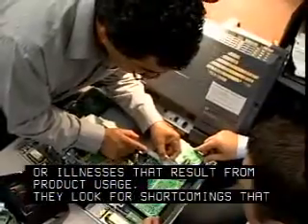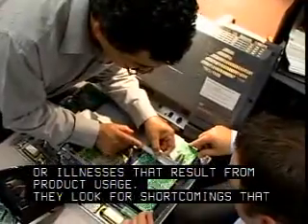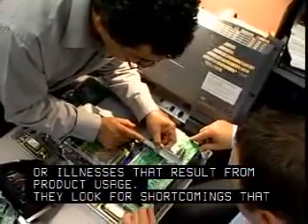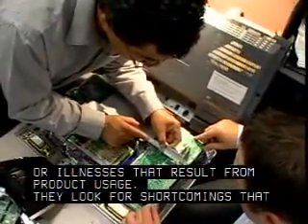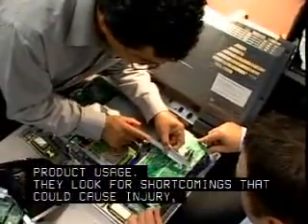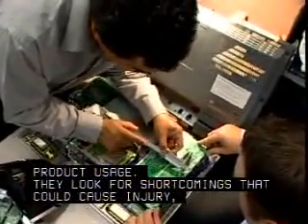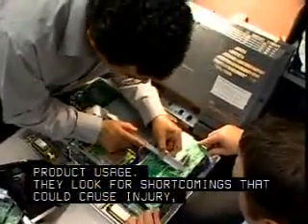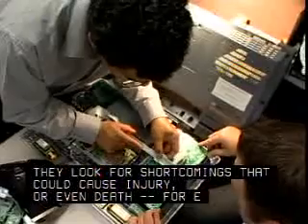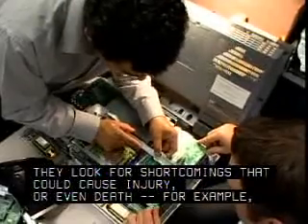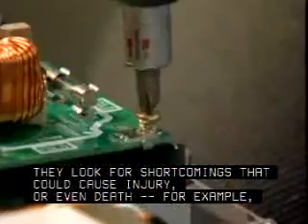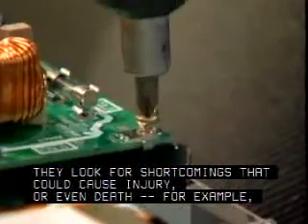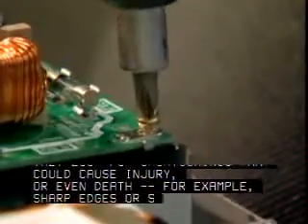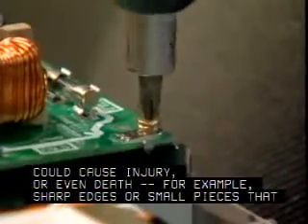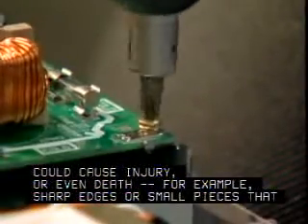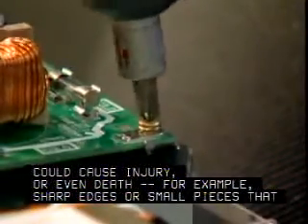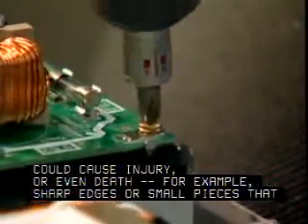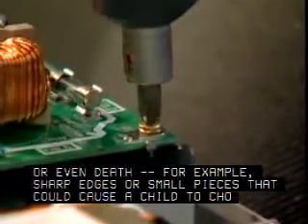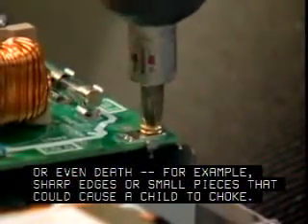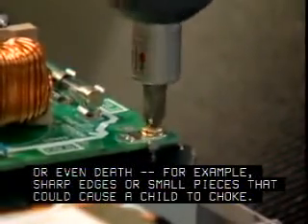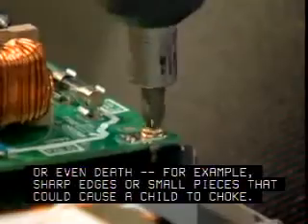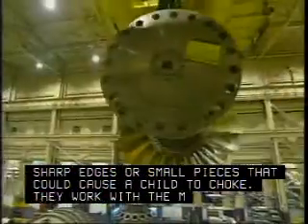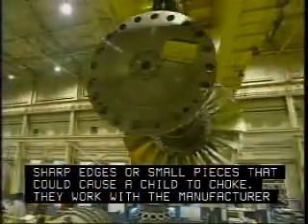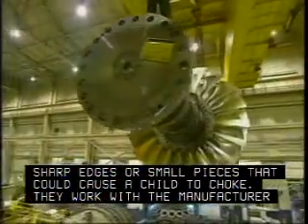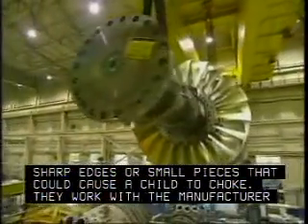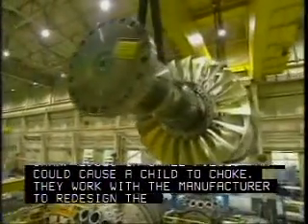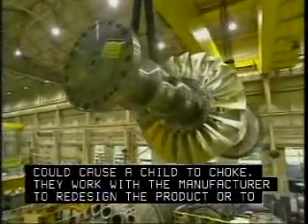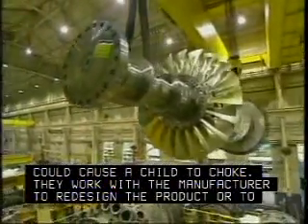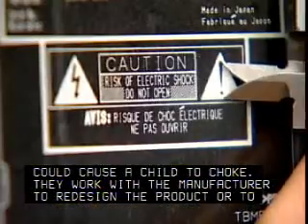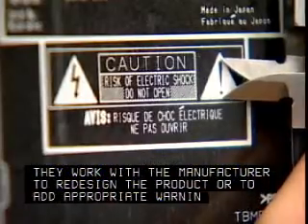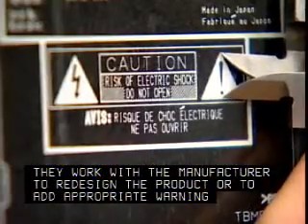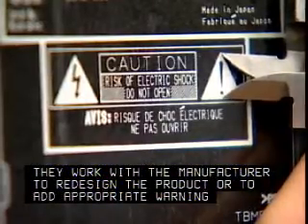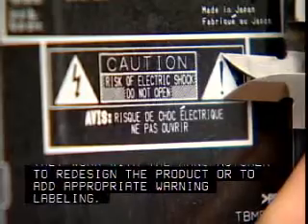They look for shortcomings that could cause injury or even death — for example, sharp edges or small pieces that could cause a child to choke. They work with the manufacturer to redesign the product or to add appropriate warning labeling.